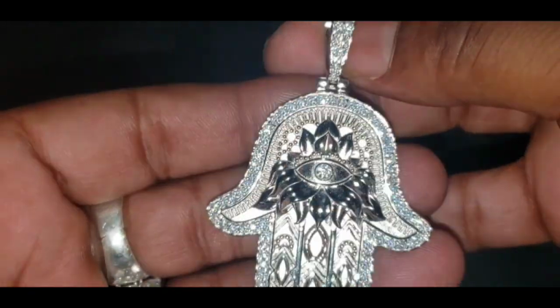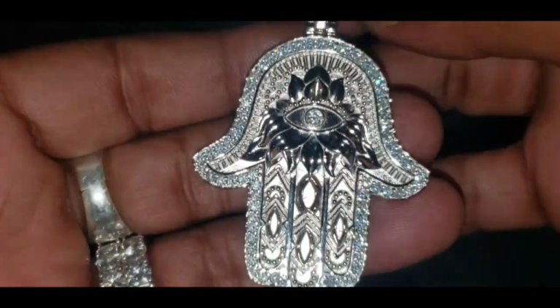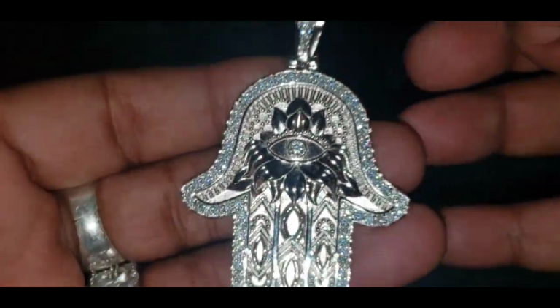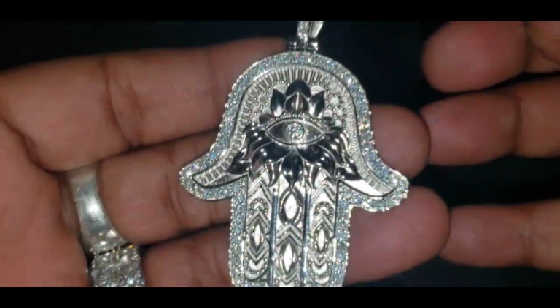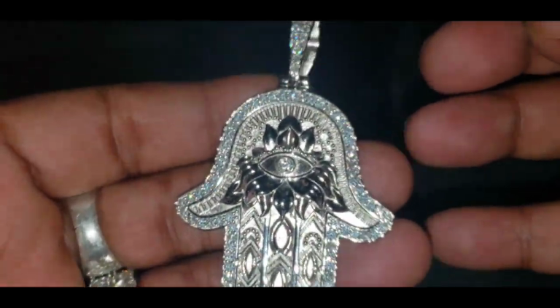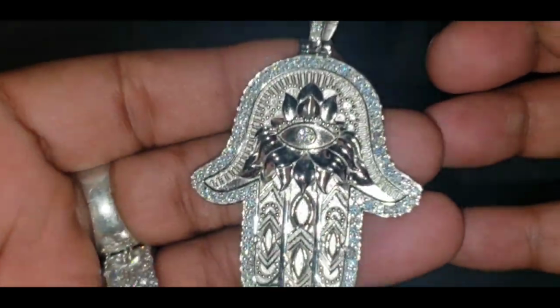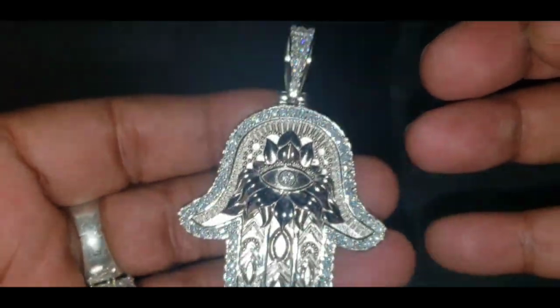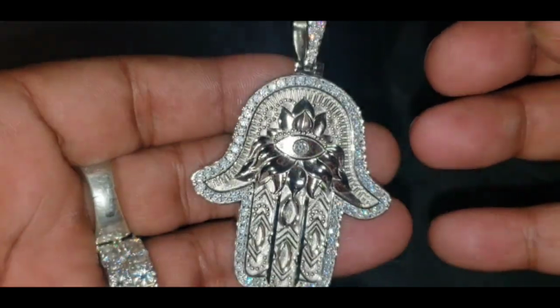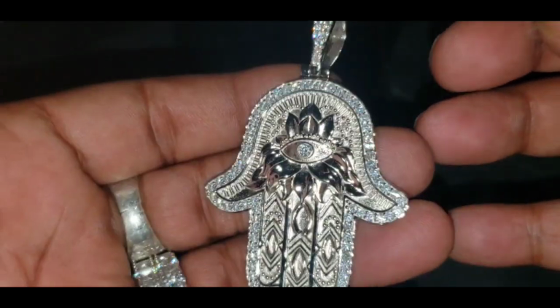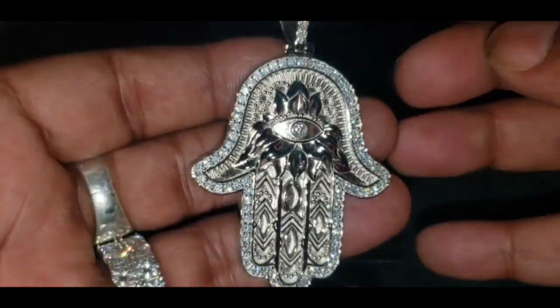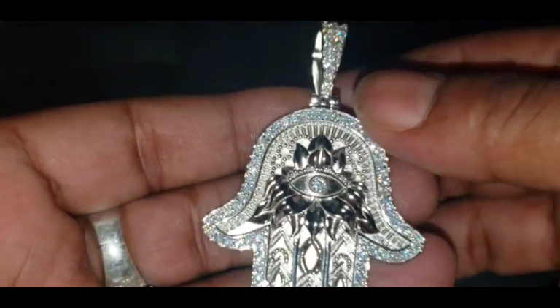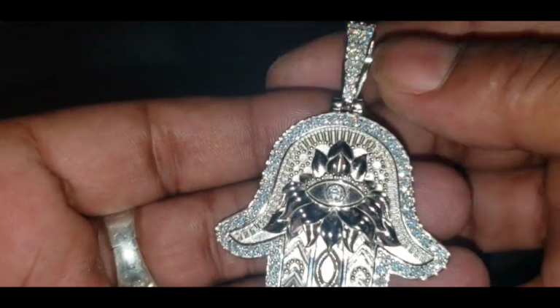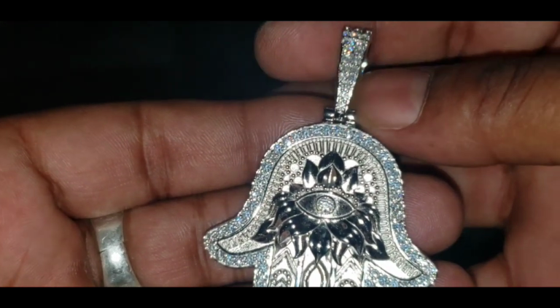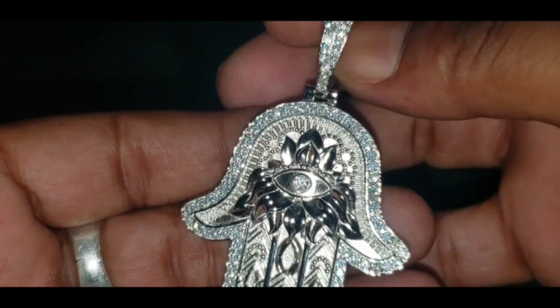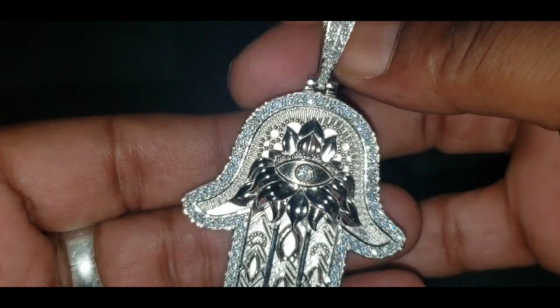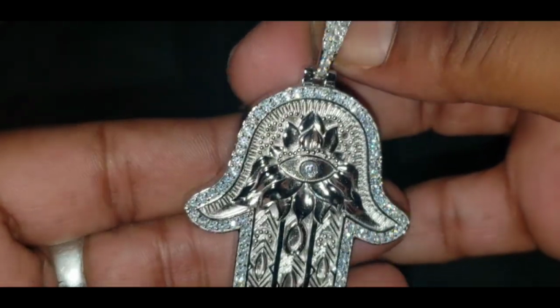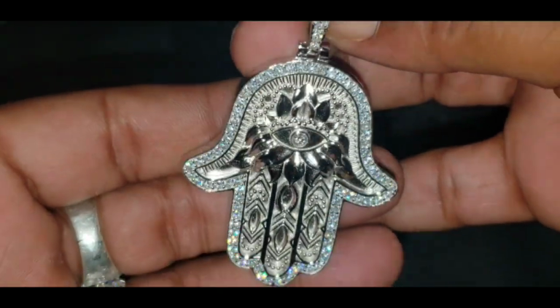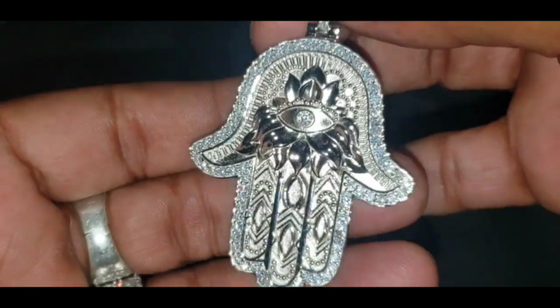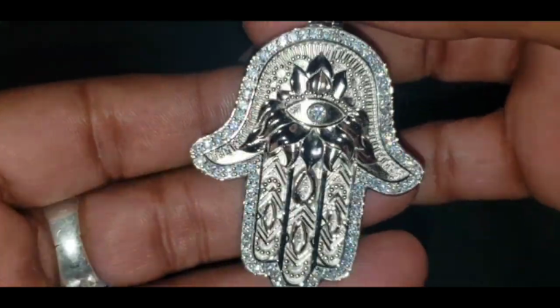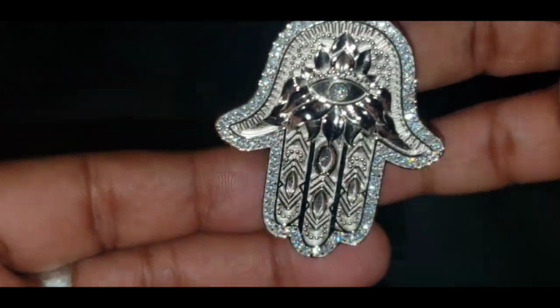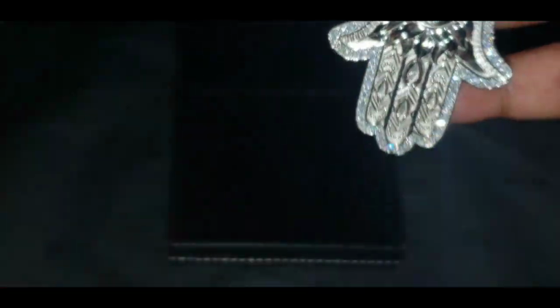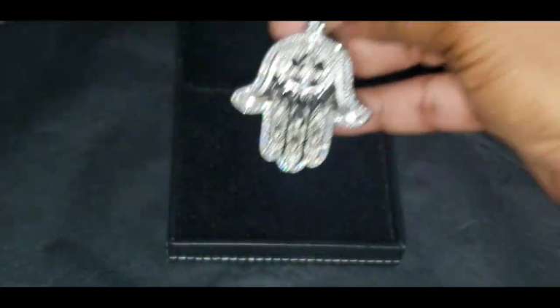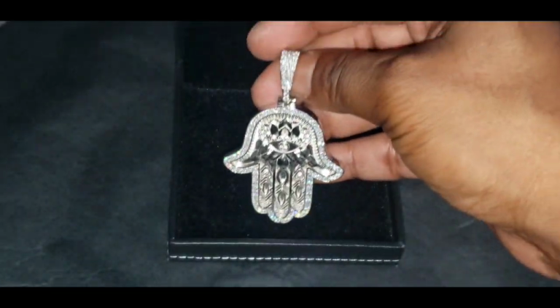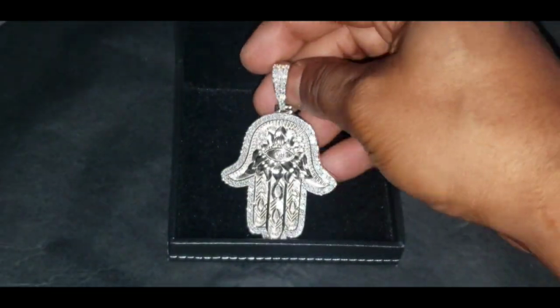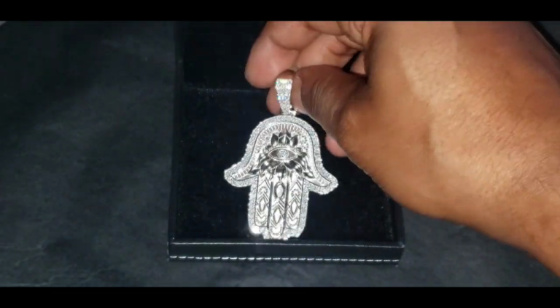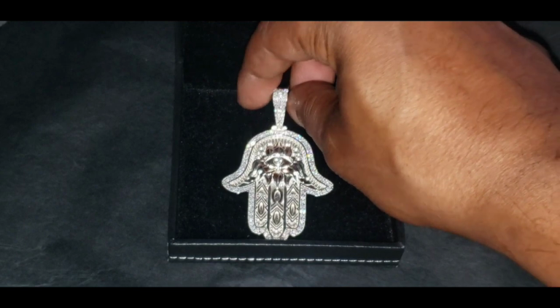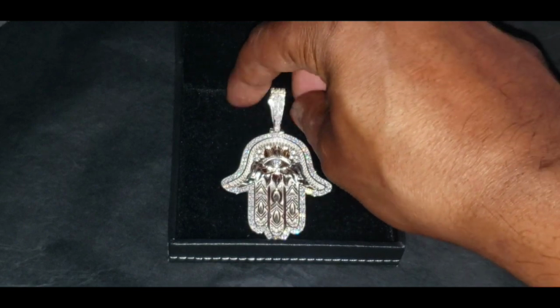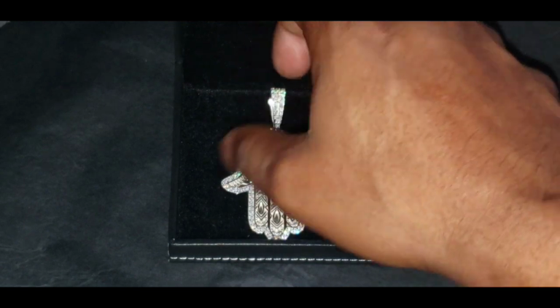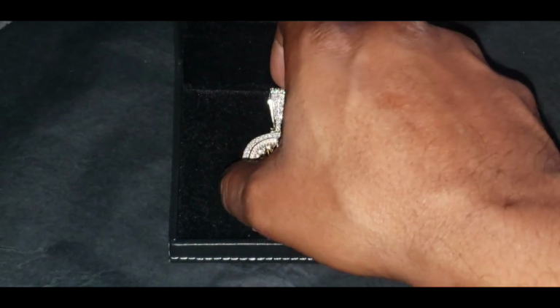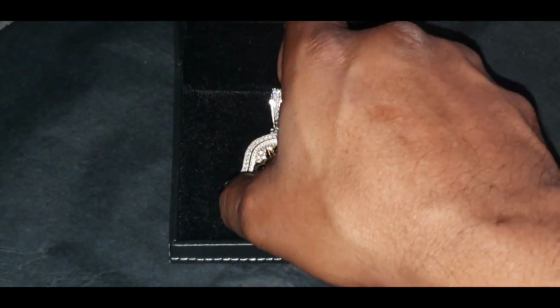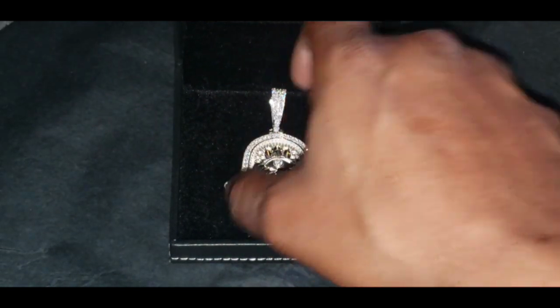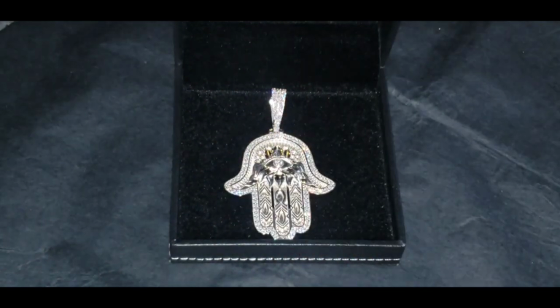Now this has a good amount of weight on it, I will say. Now let's see if this pendant will pass the diamond tester.